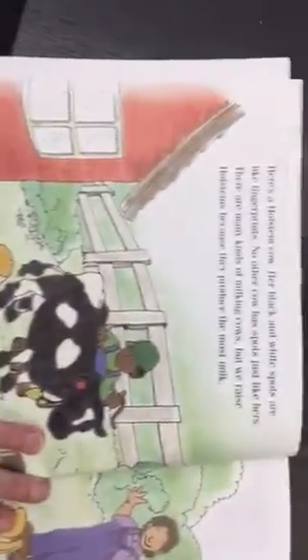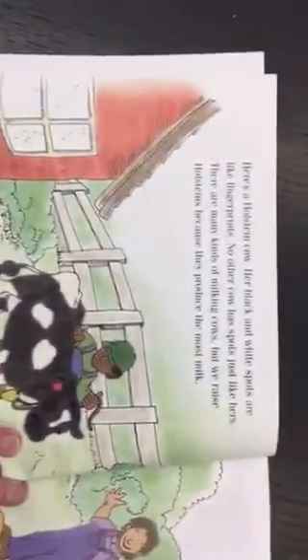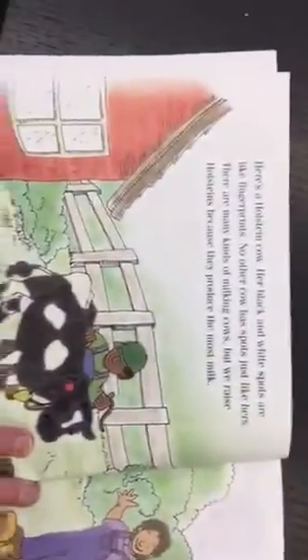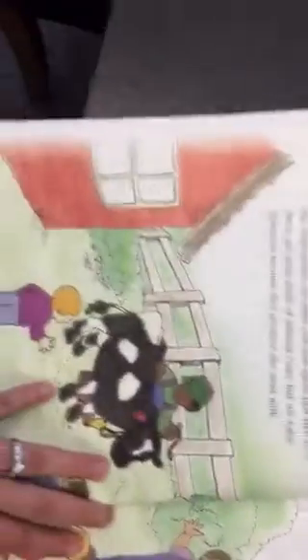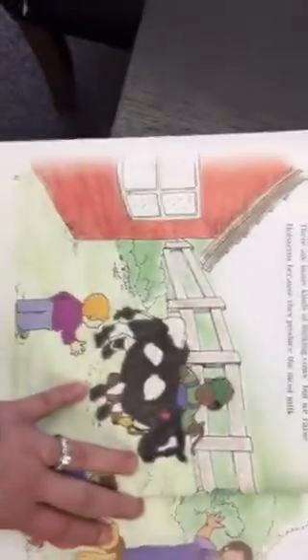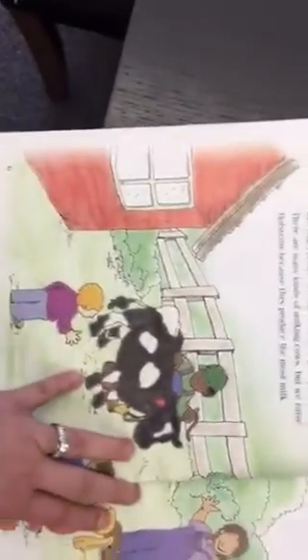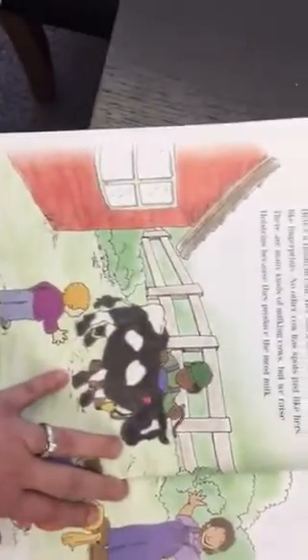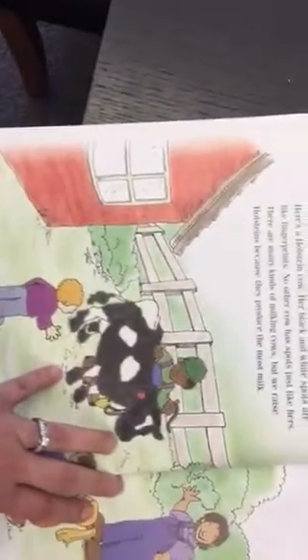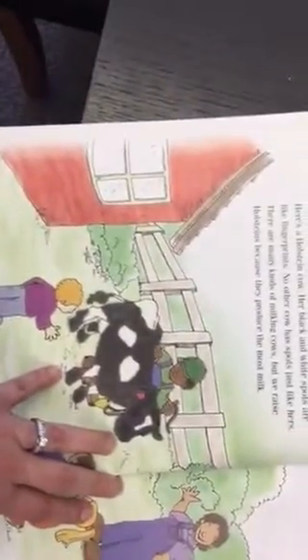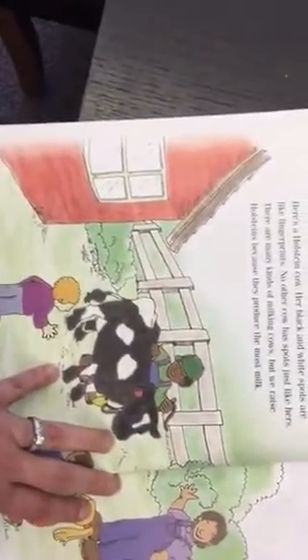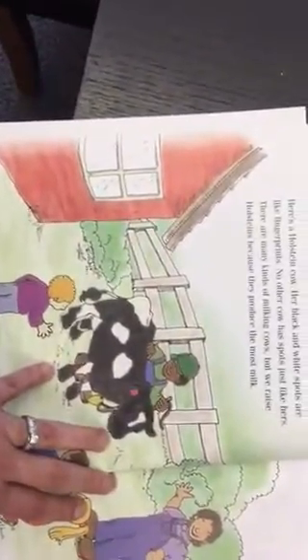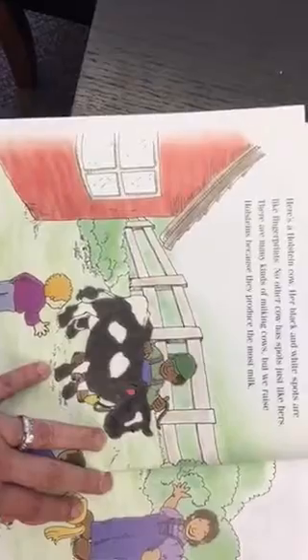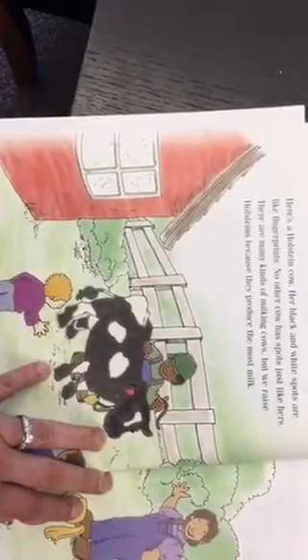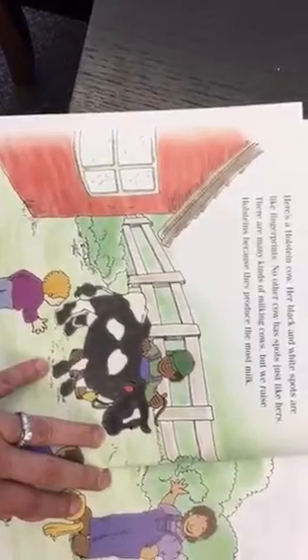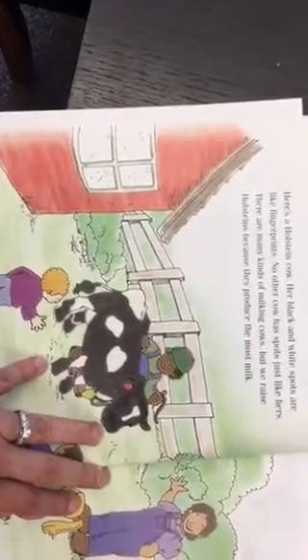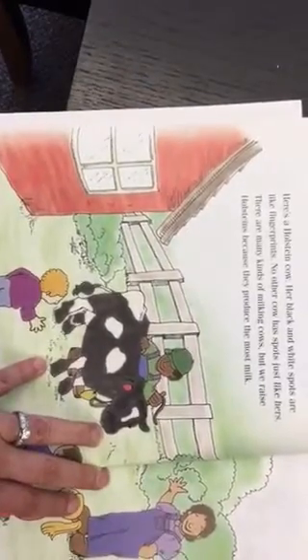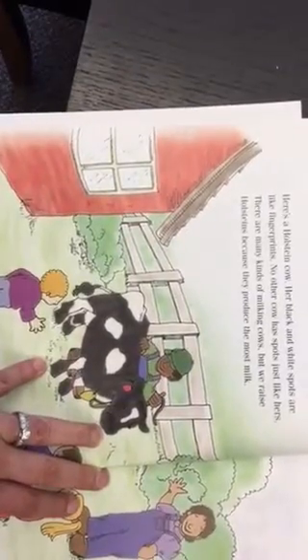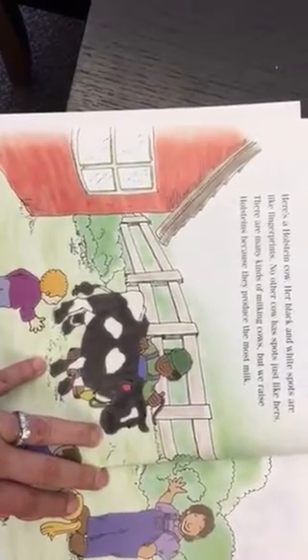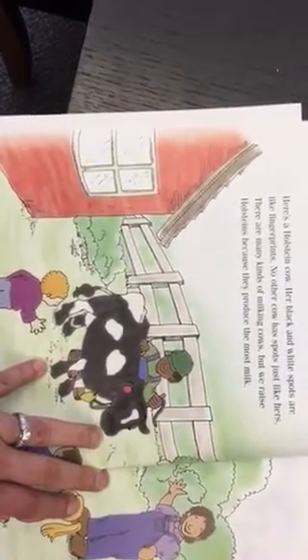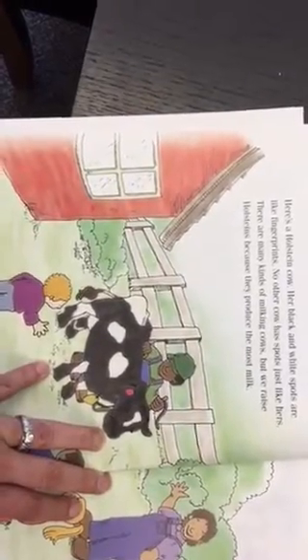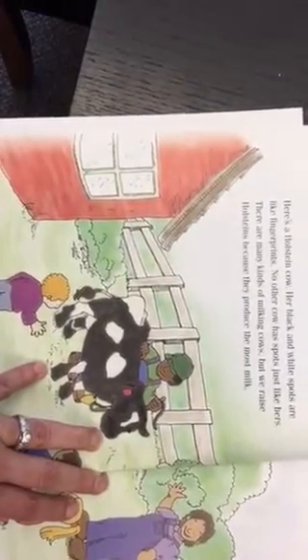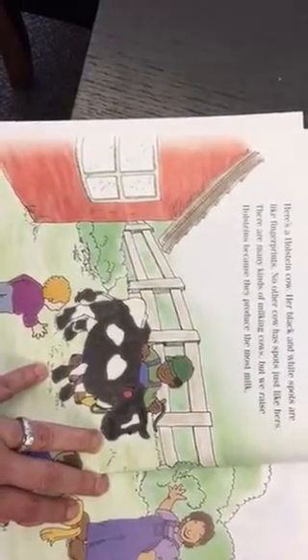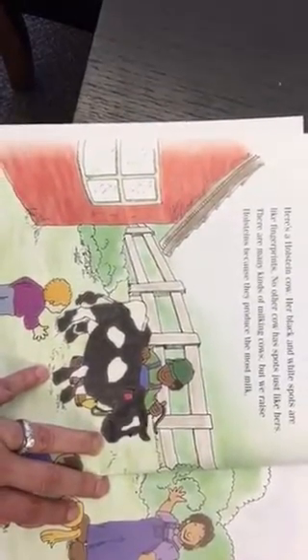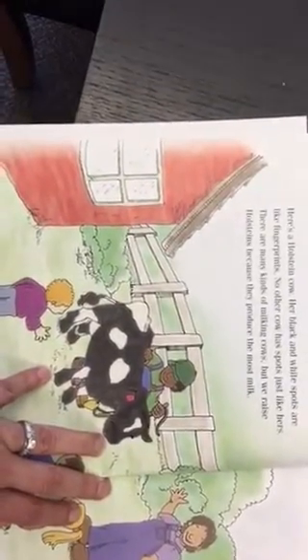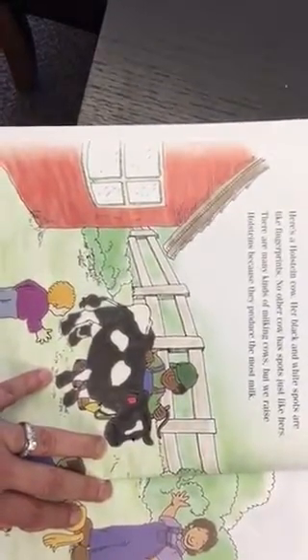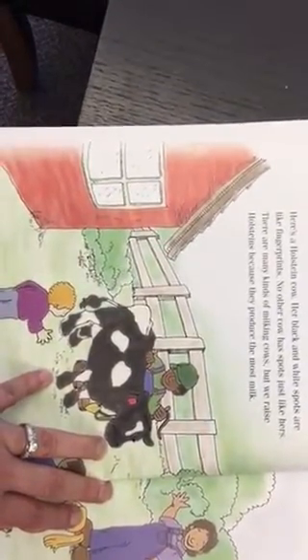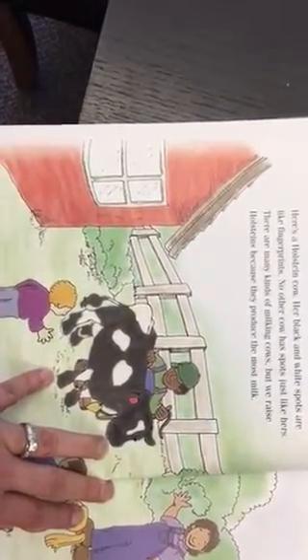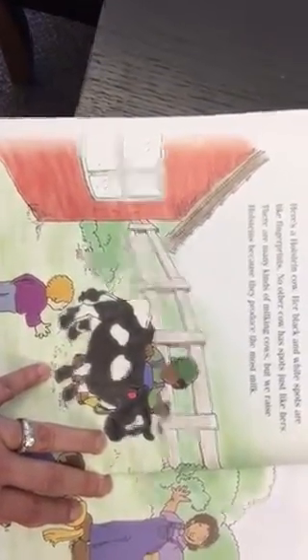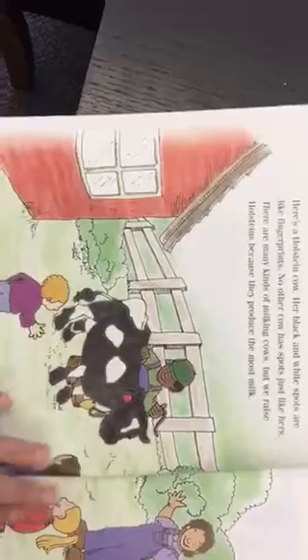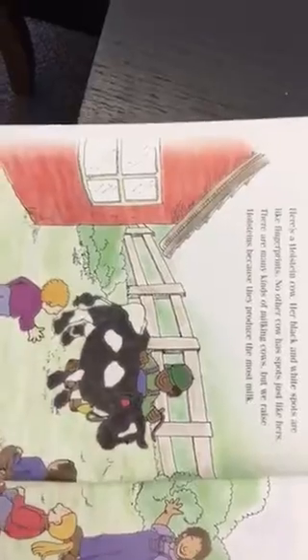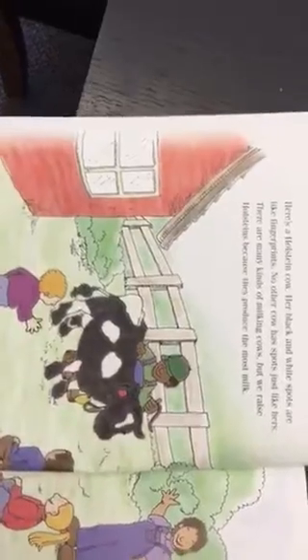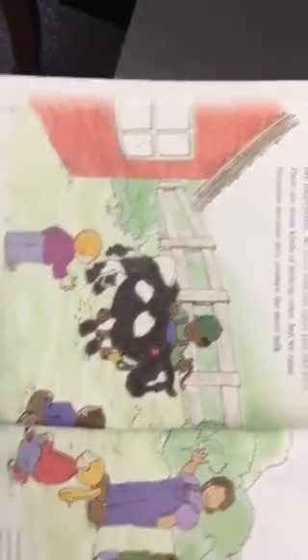Here's a Holstein cow. Her black and white spots are like fingerprints — no other cow has spots just like hers. There are many kinds of milking cows, but we raise Holsteins because they produce the most milk.